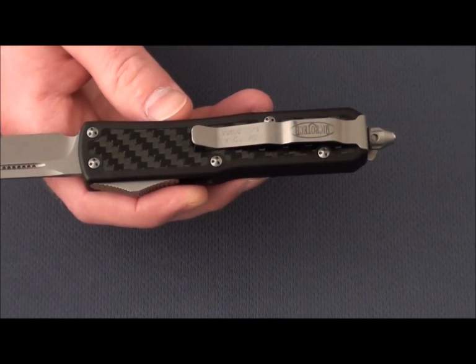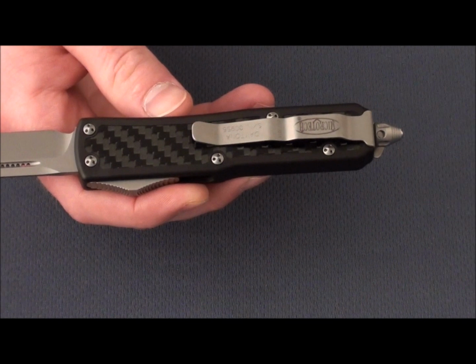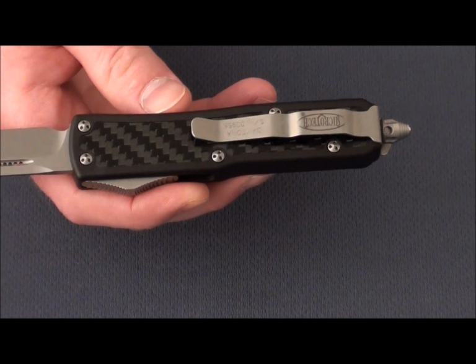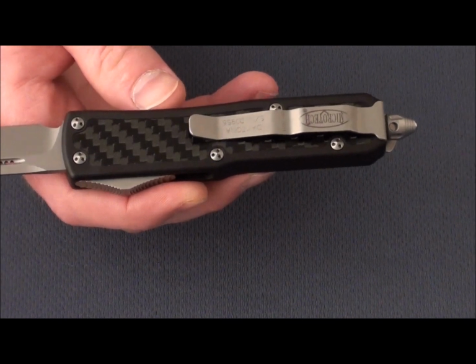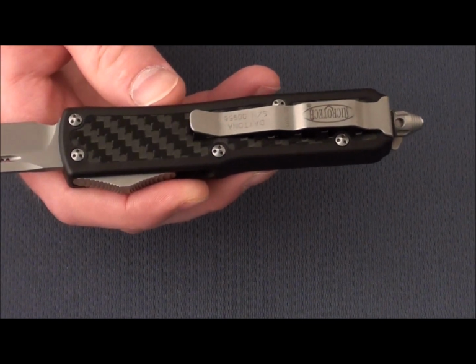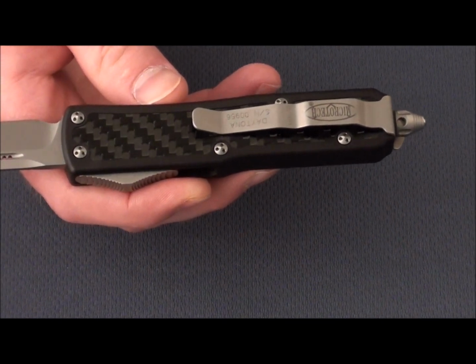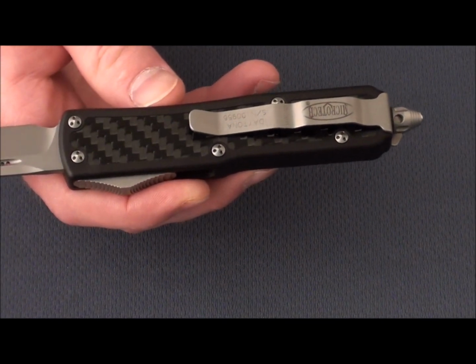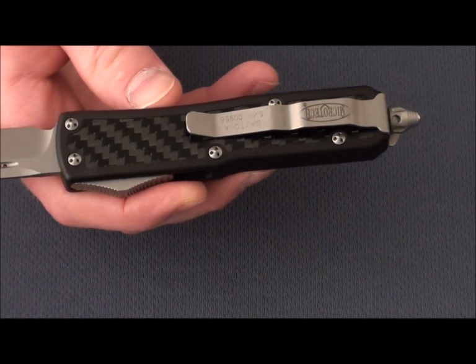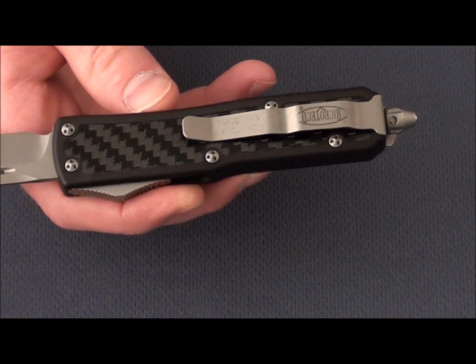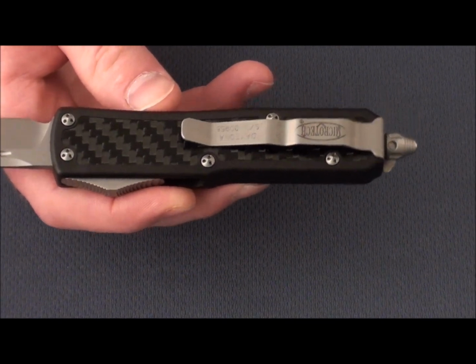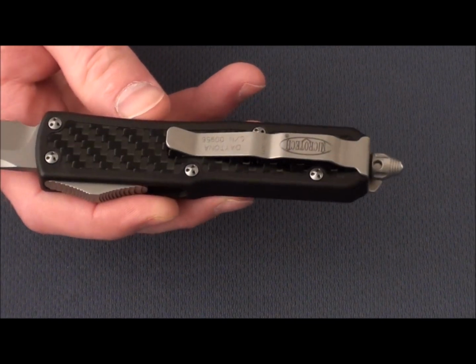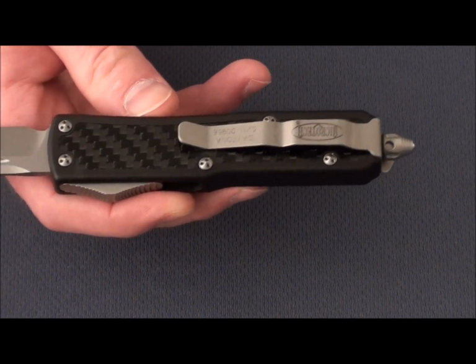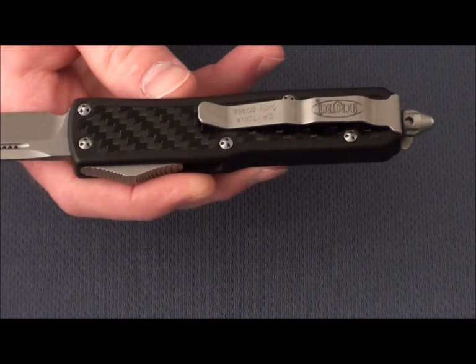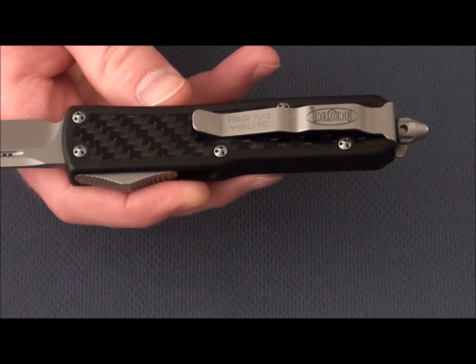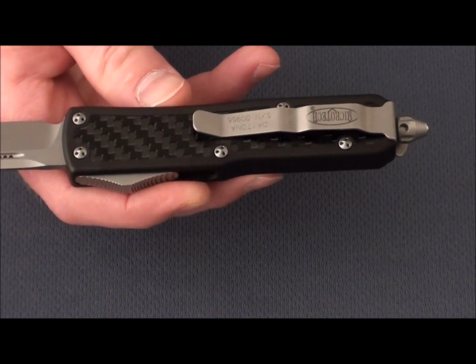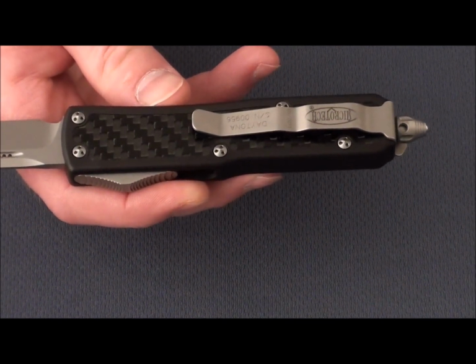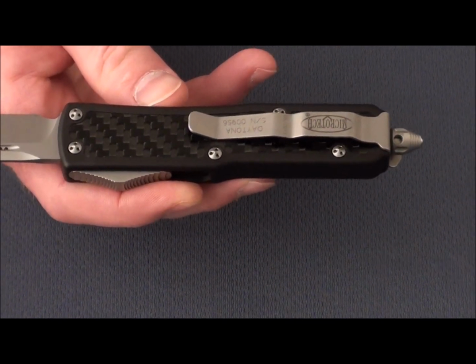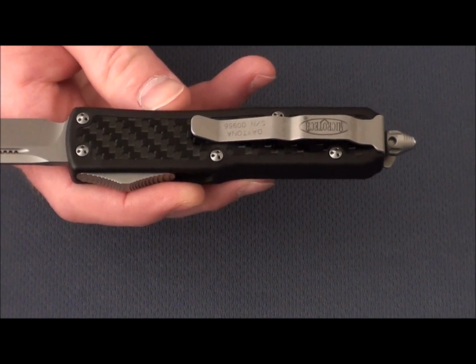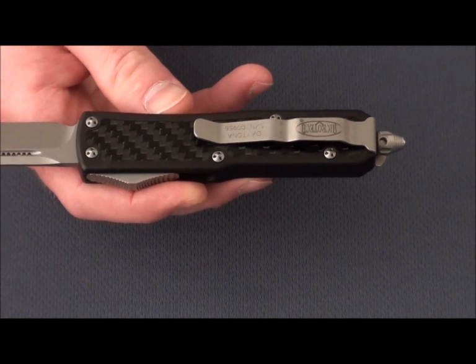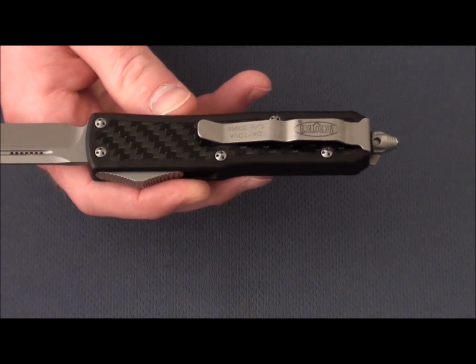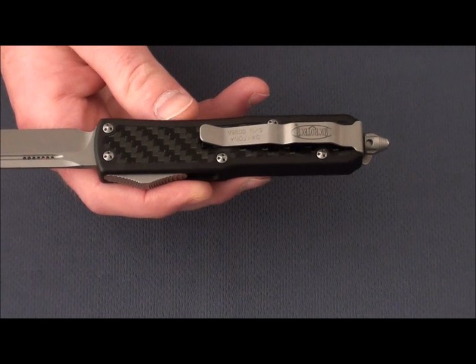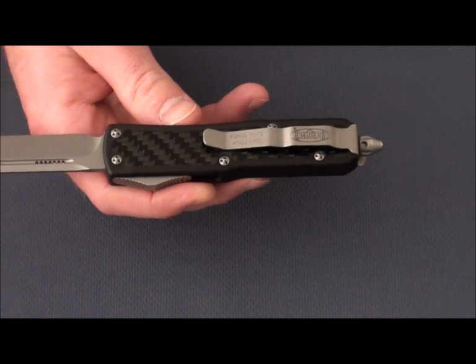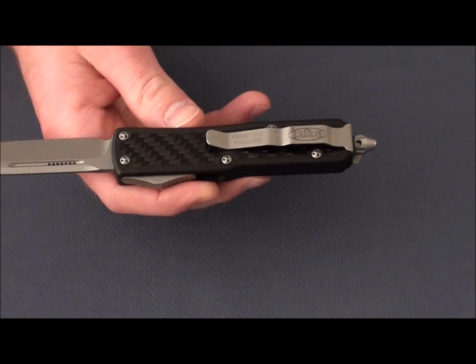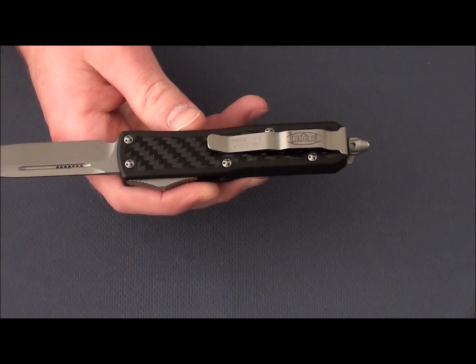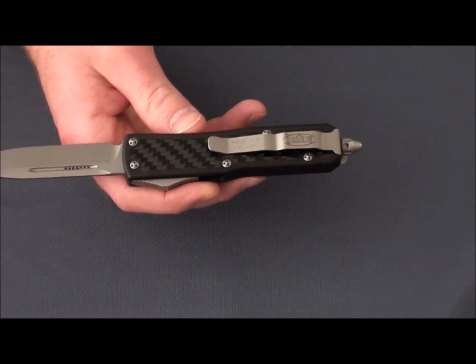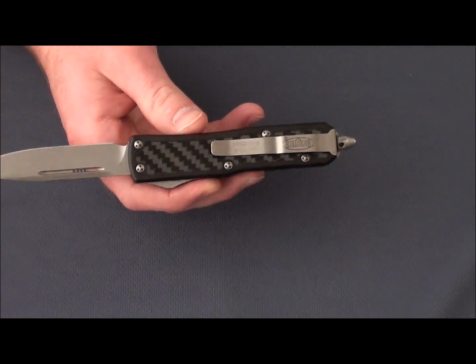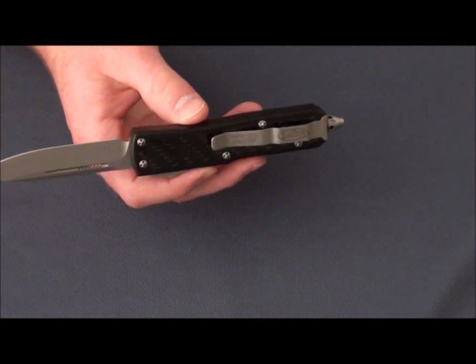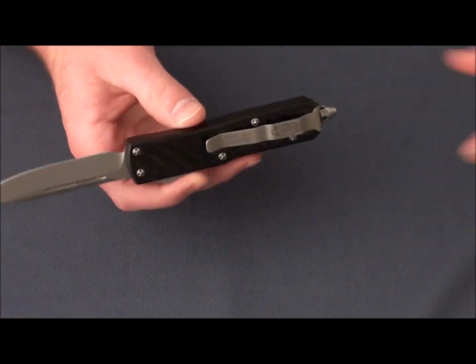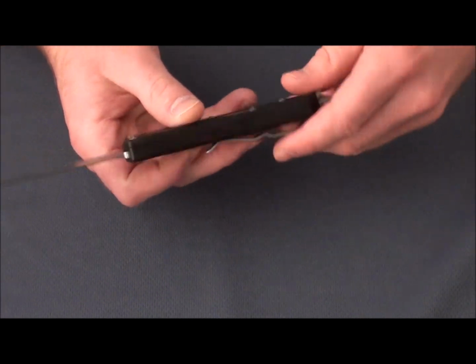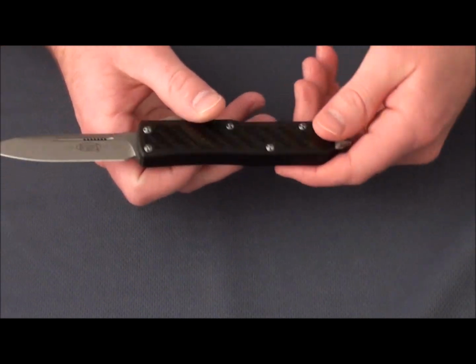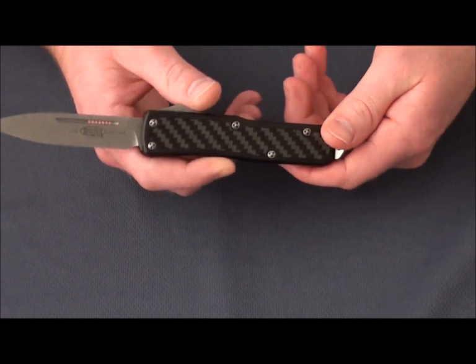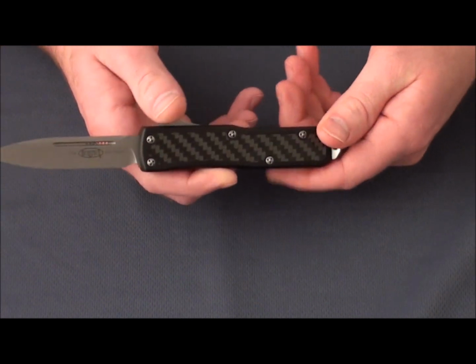Great knife. This one's the Bead Blast version, but it's also available with a black blade and a satin blade. Go ahead and check that out at BladeHQ.com.